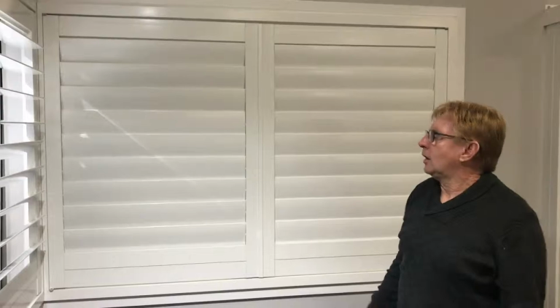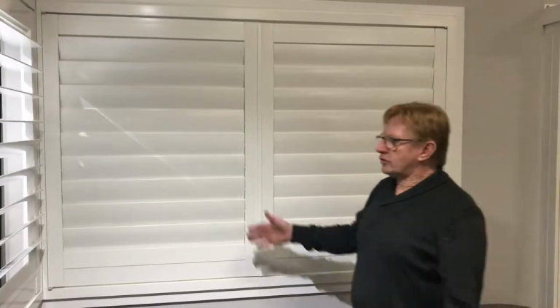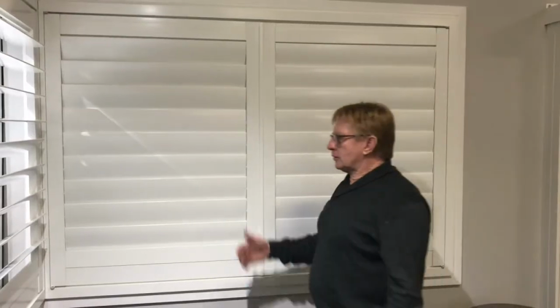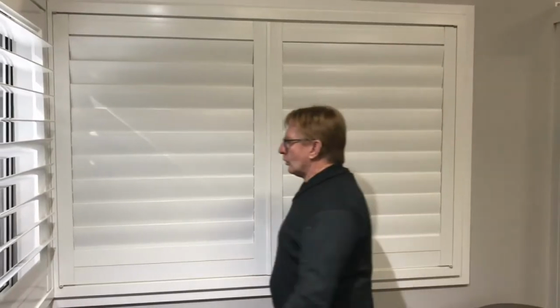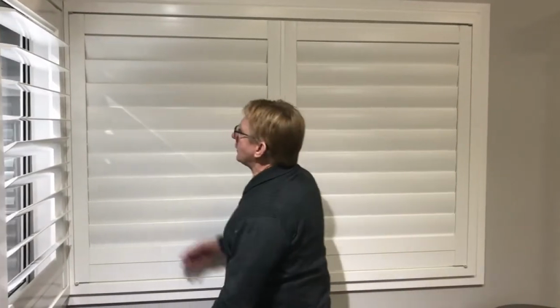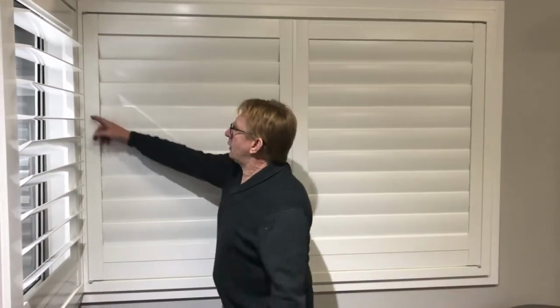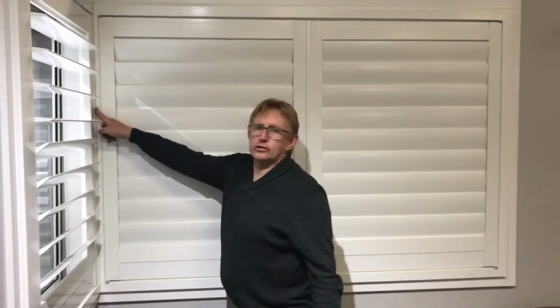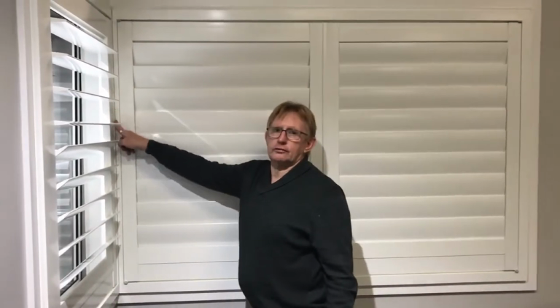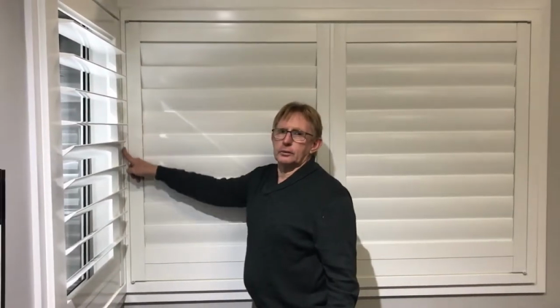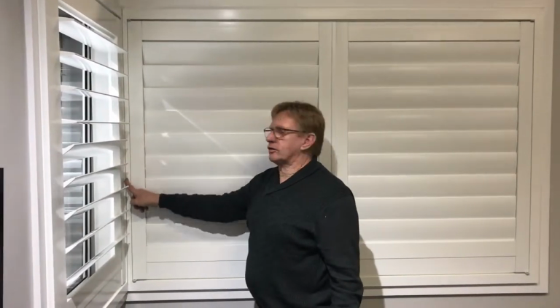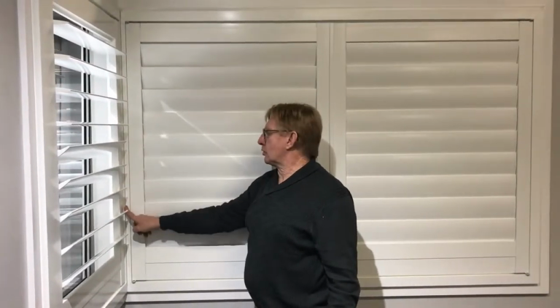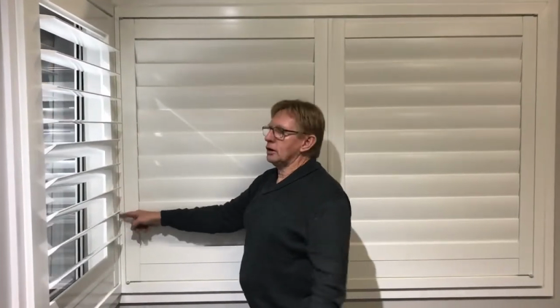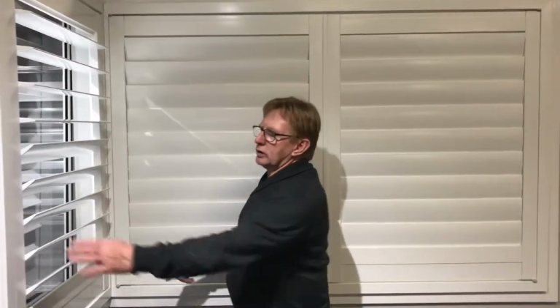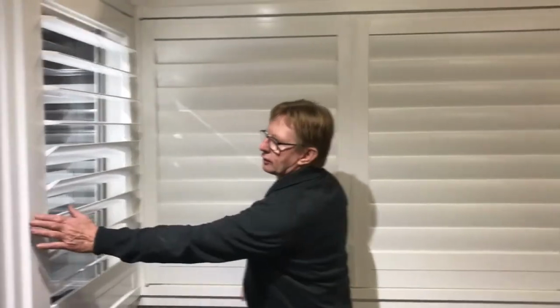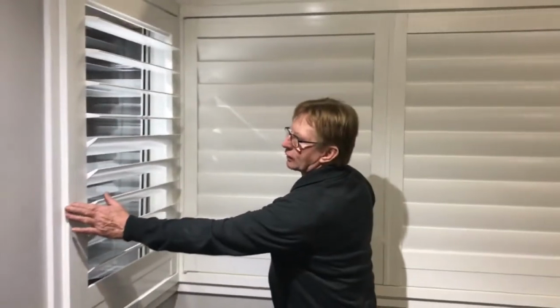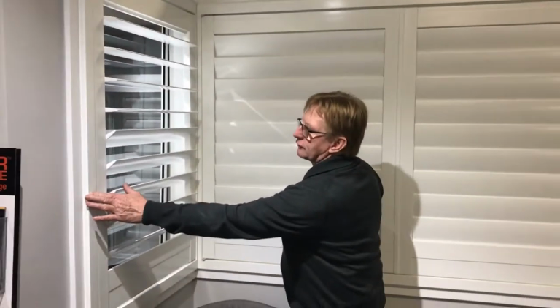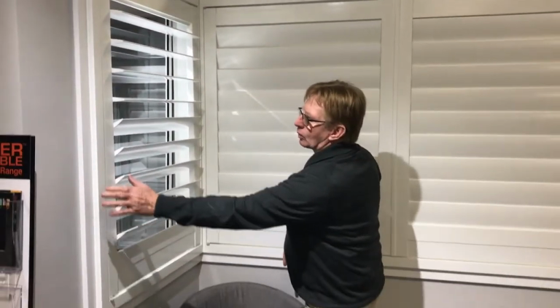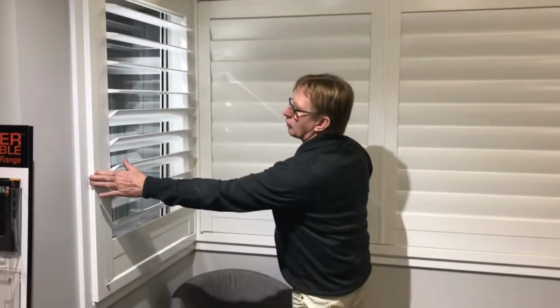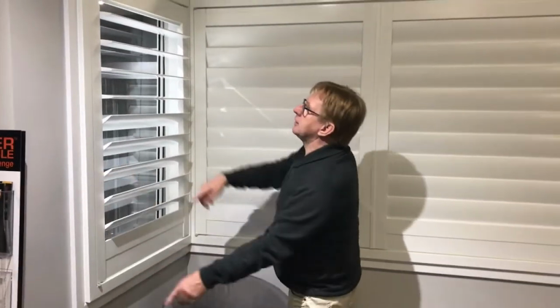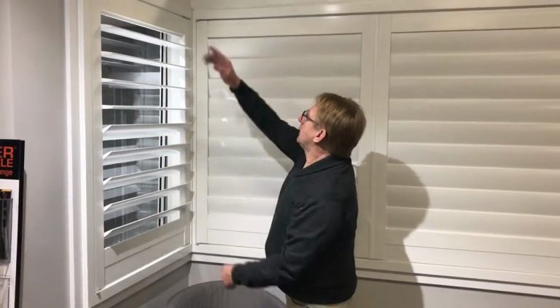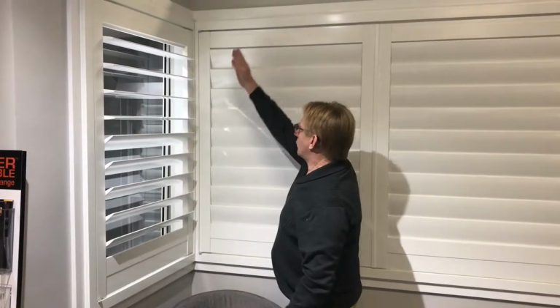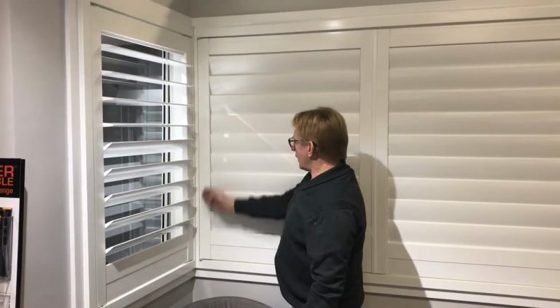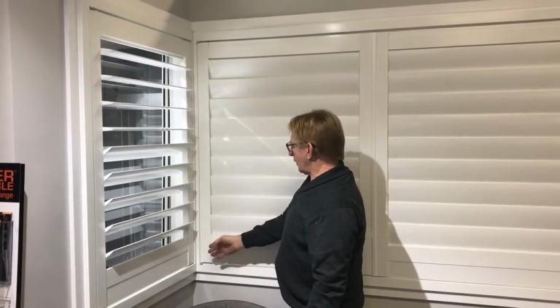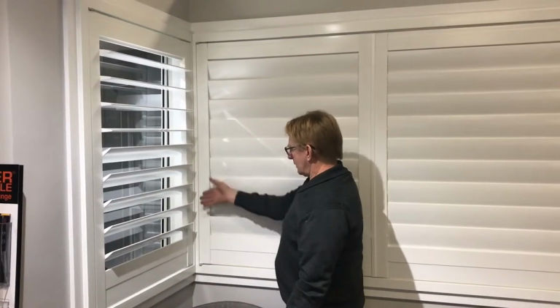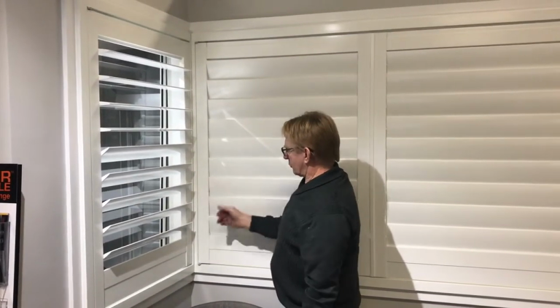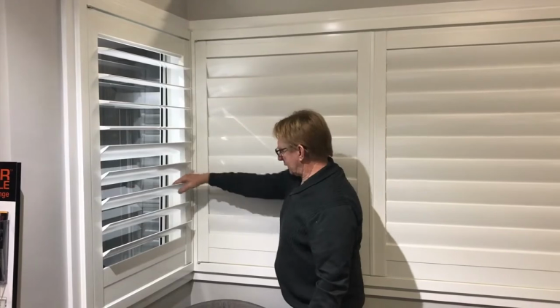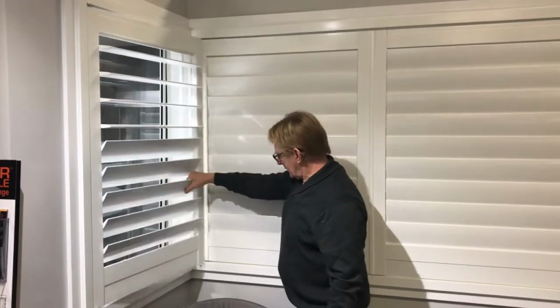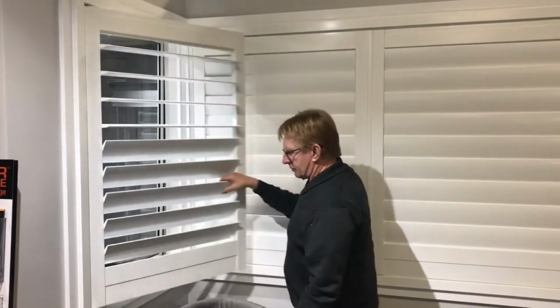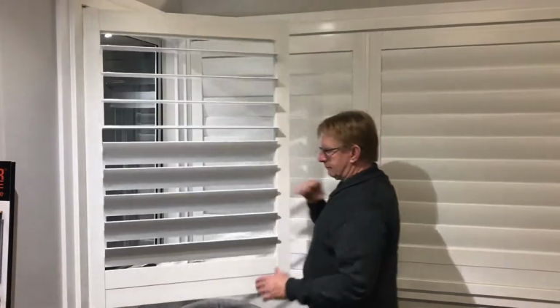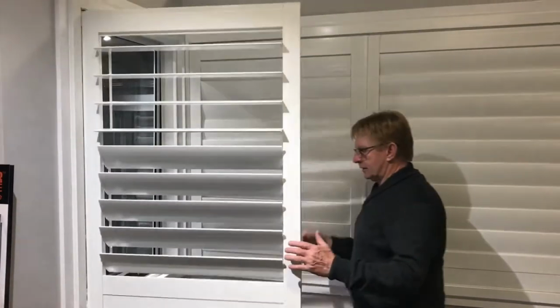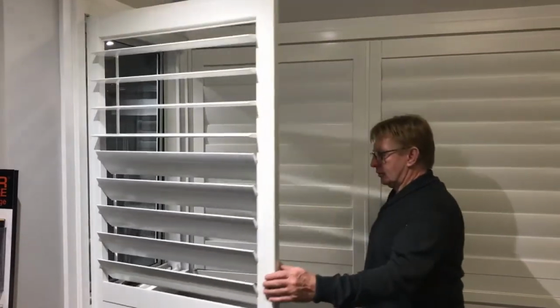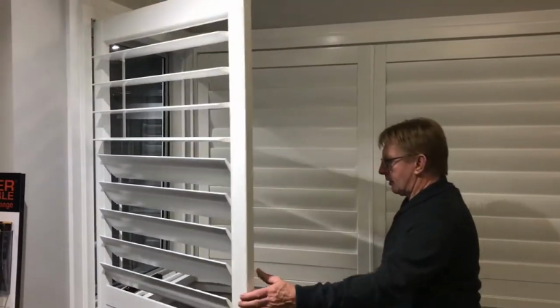This is a typical corner window. As you can see, it's very neat with our system in the corner. We can put build out Z frame or normal Z, then put L down this side. Matches perfectly, opens up, not a problem.